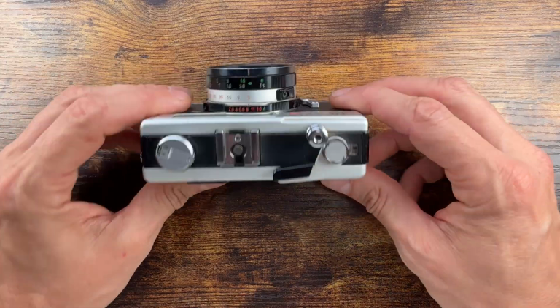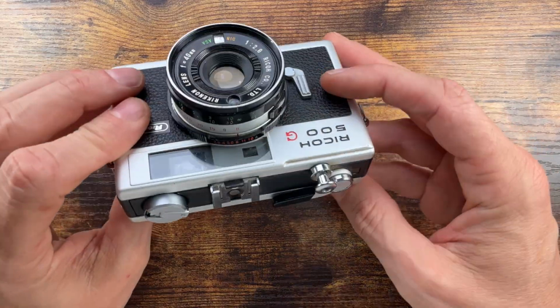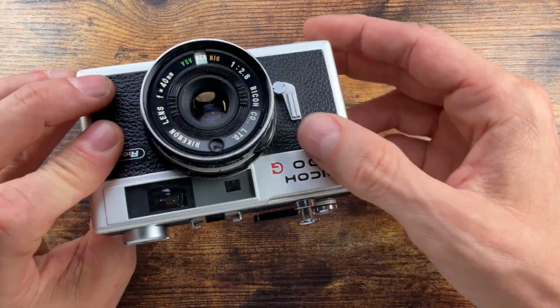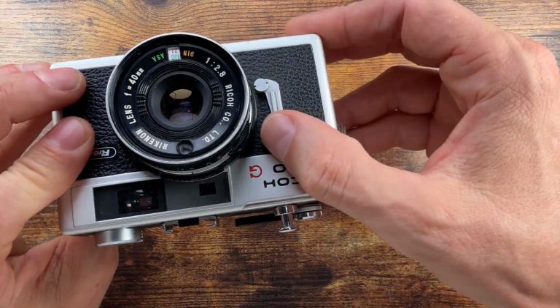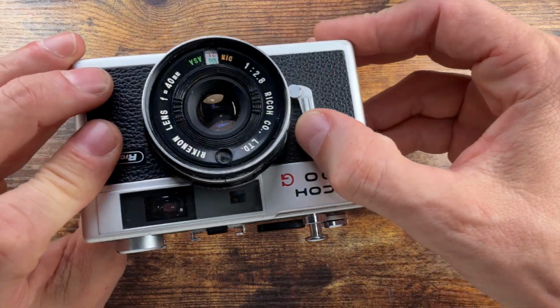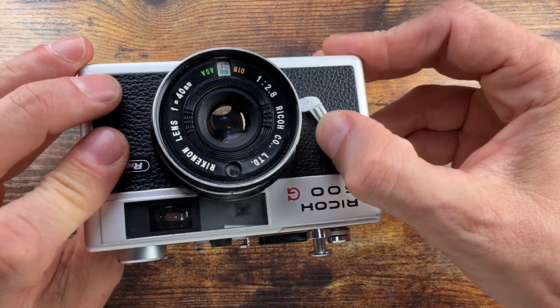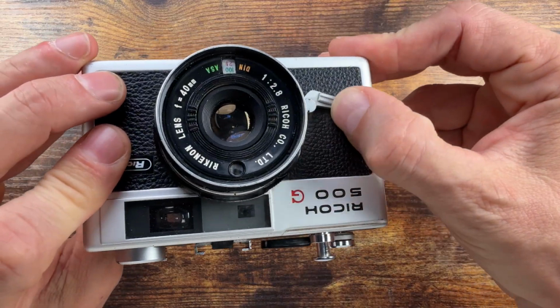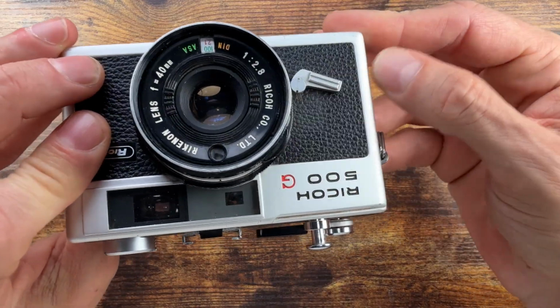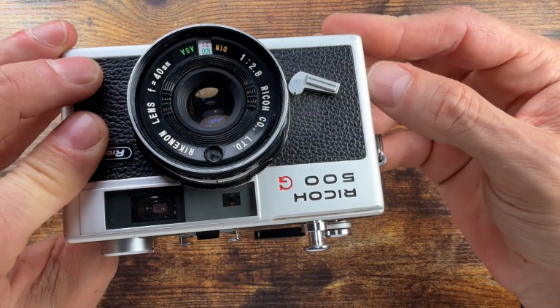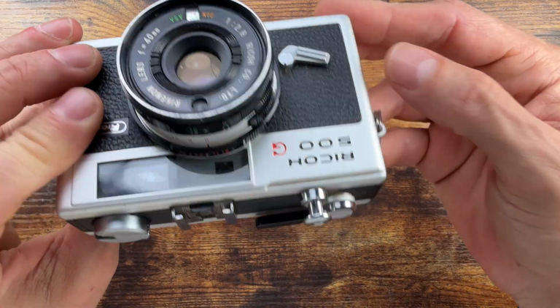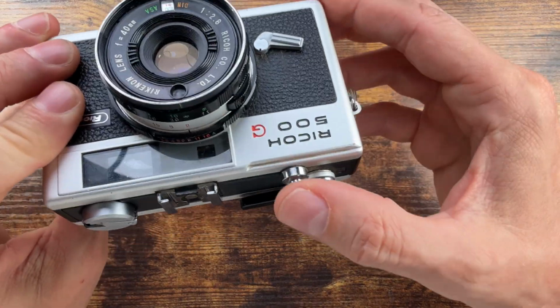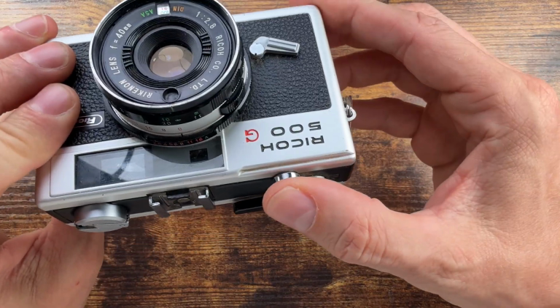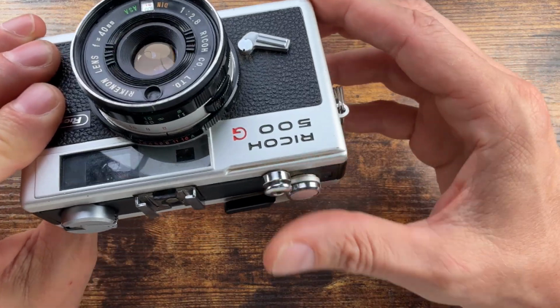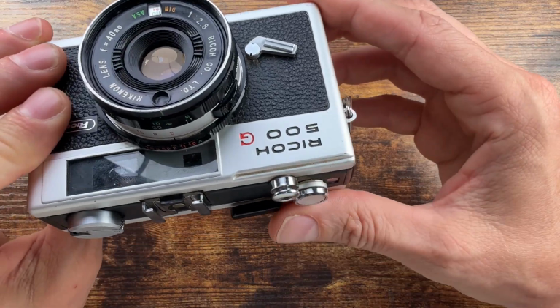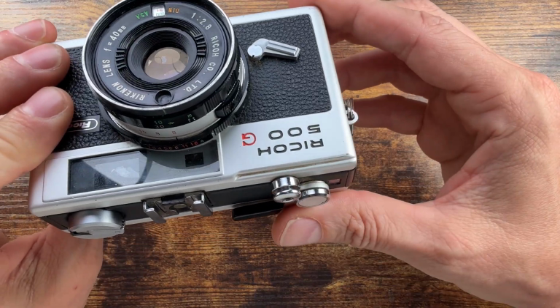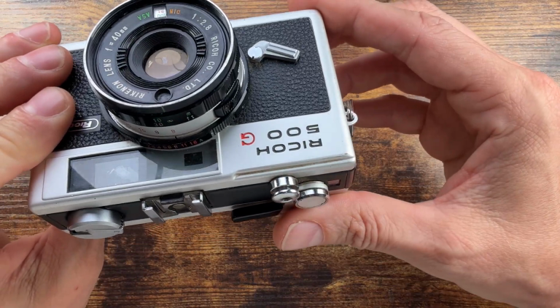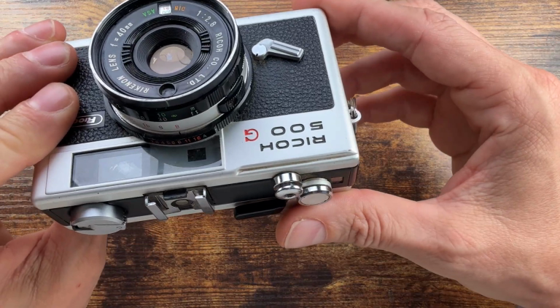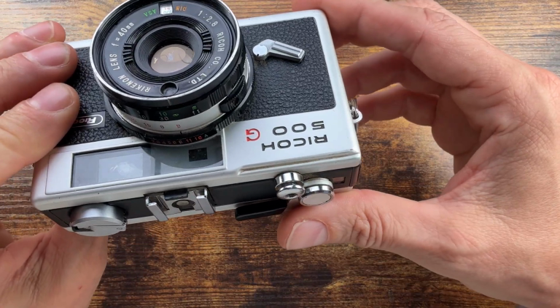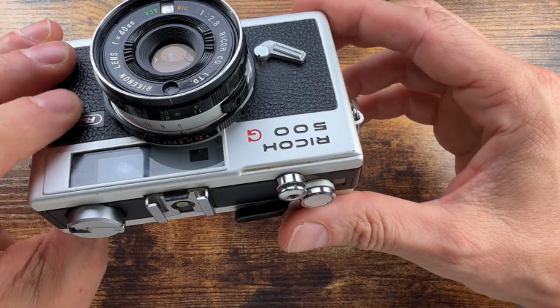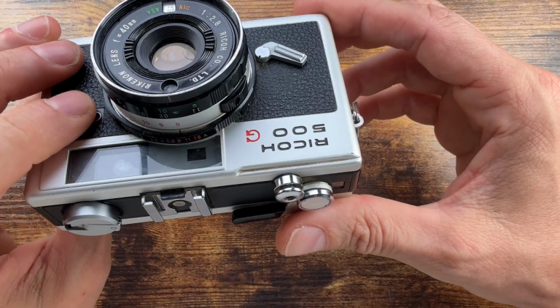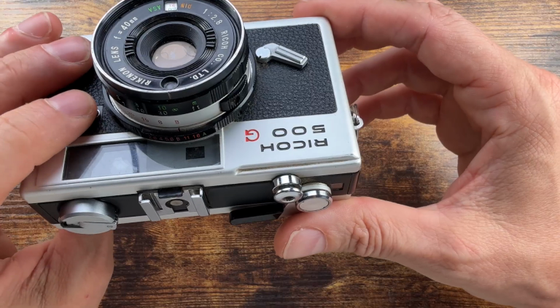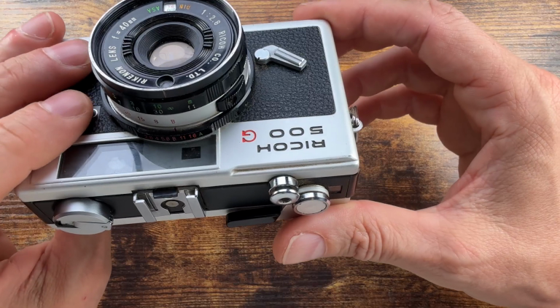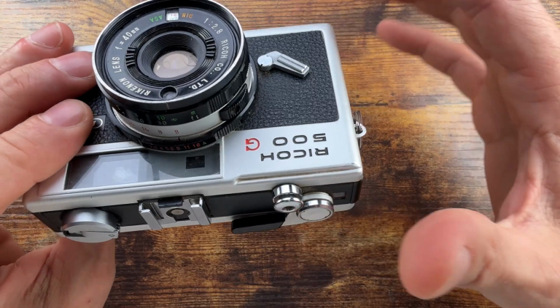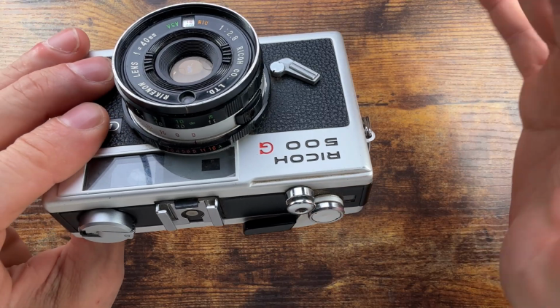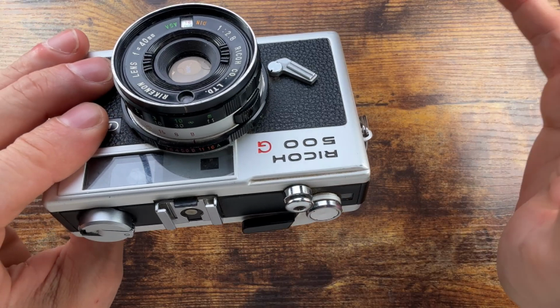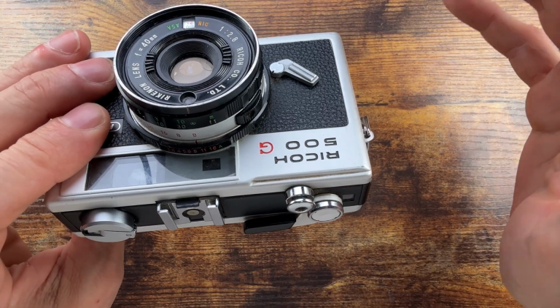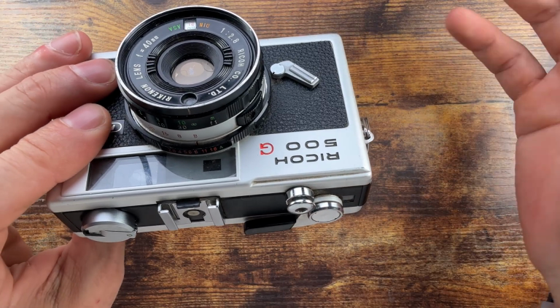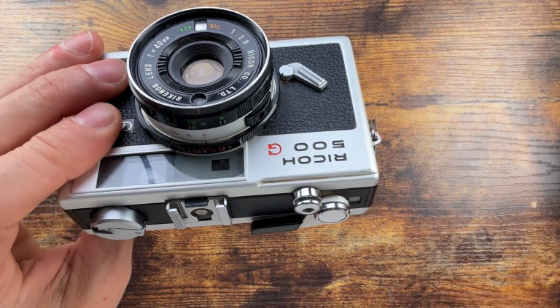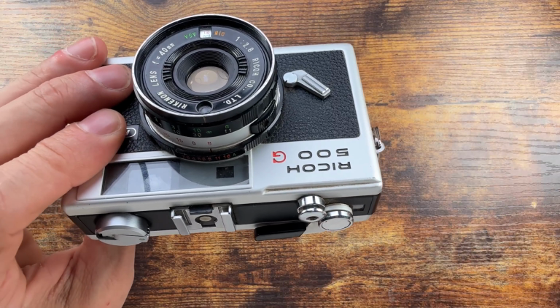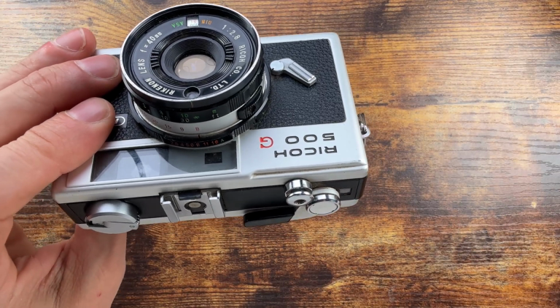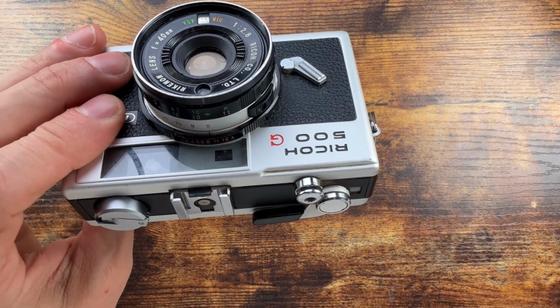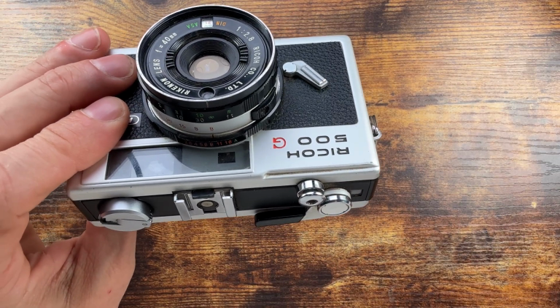There is a self-timer right over here, which is roughly about eight seconds mechanical.